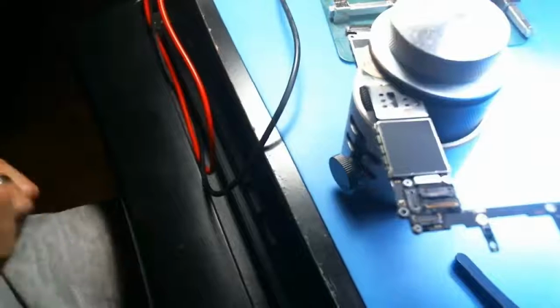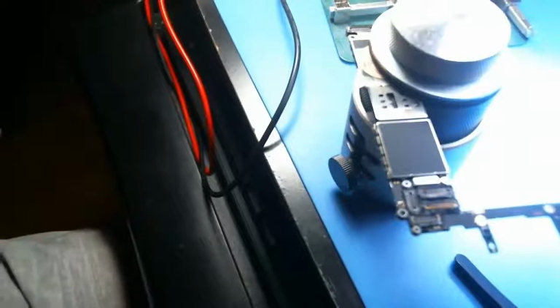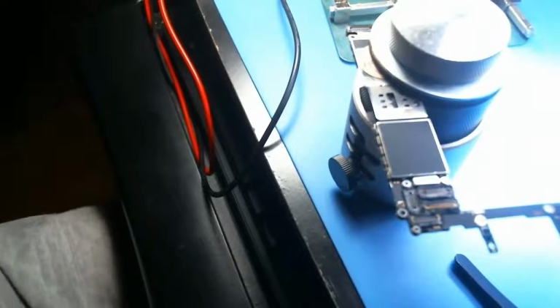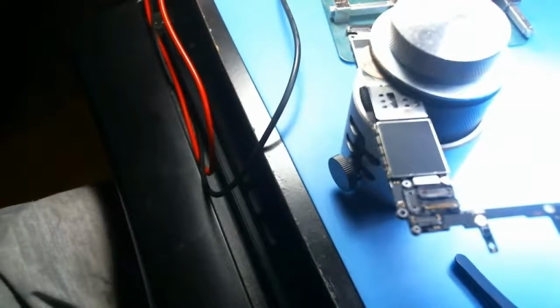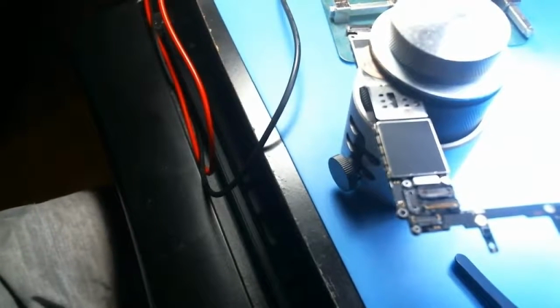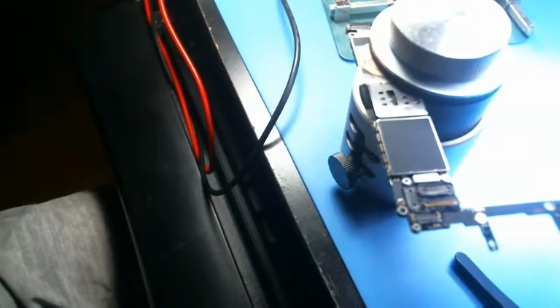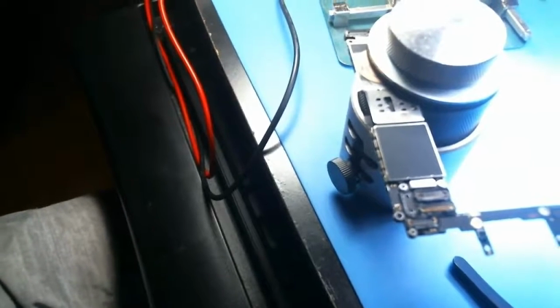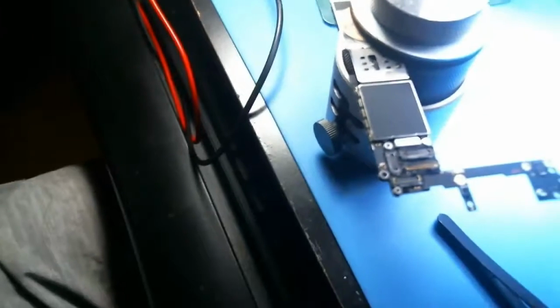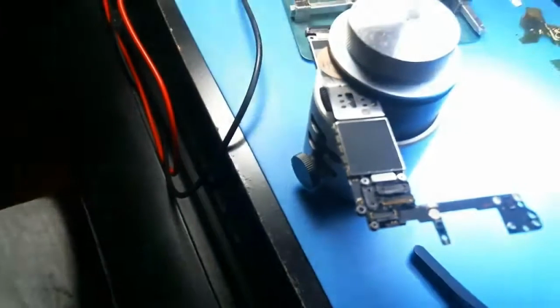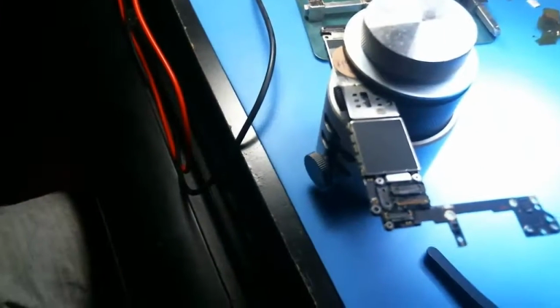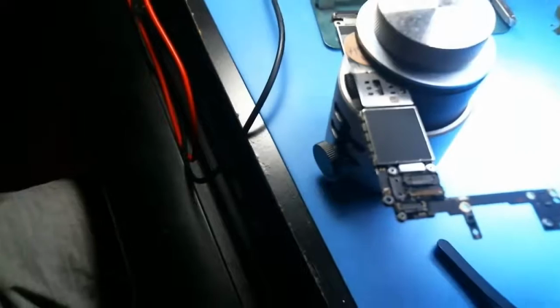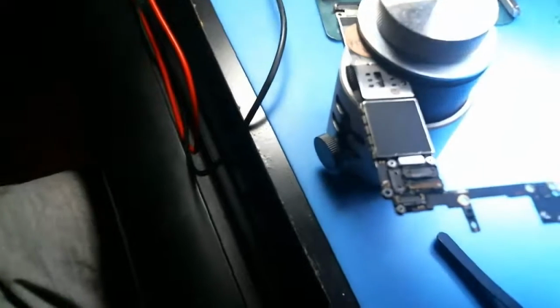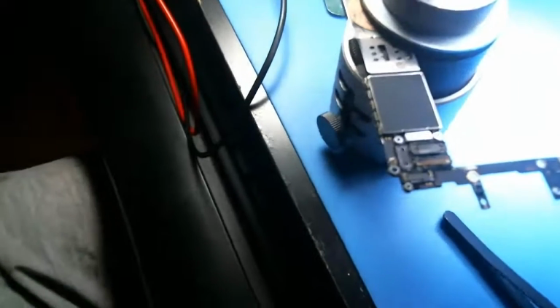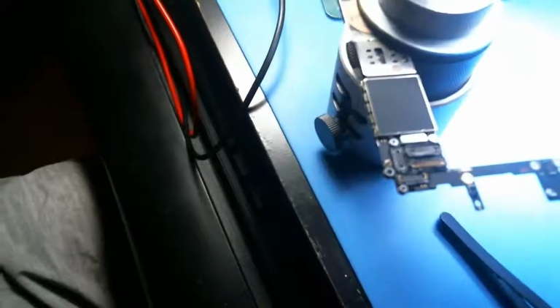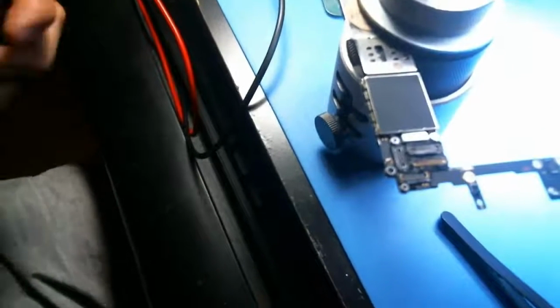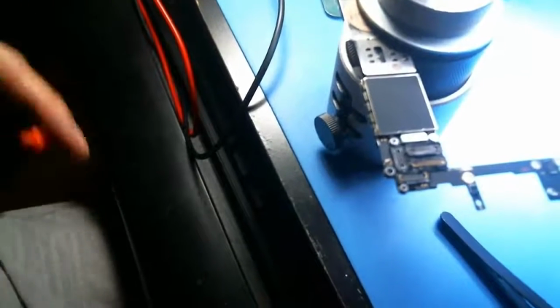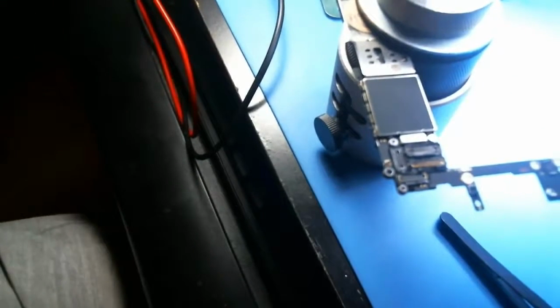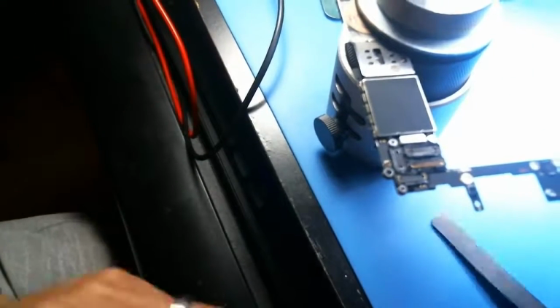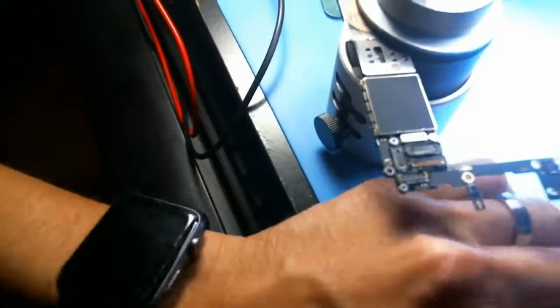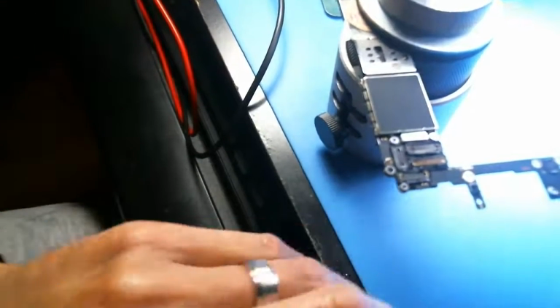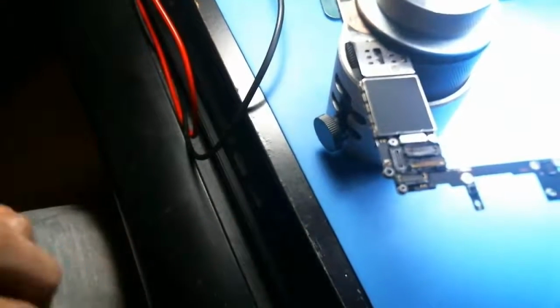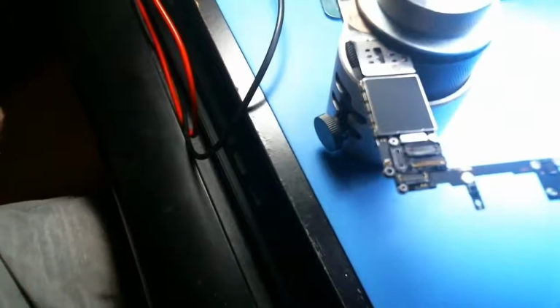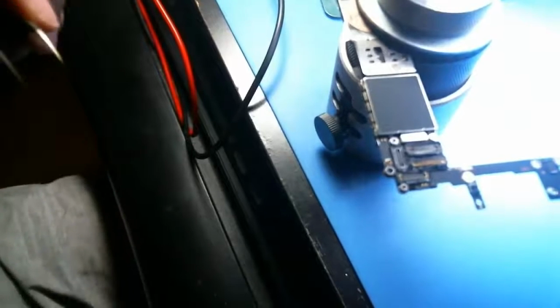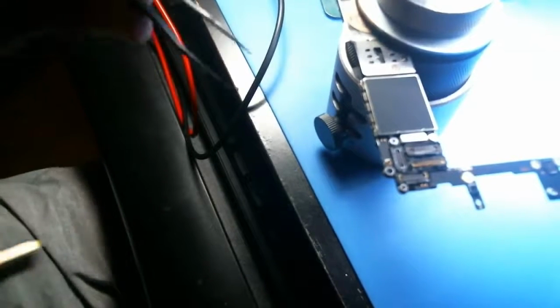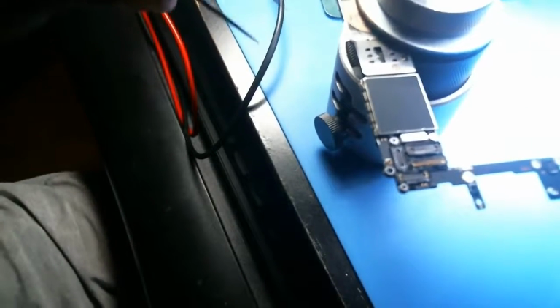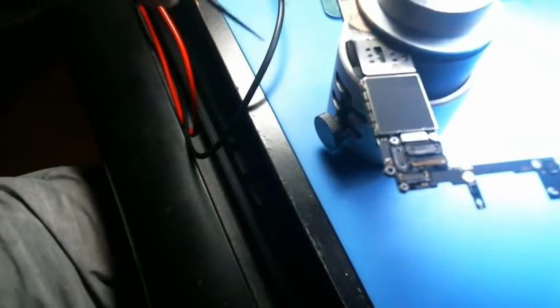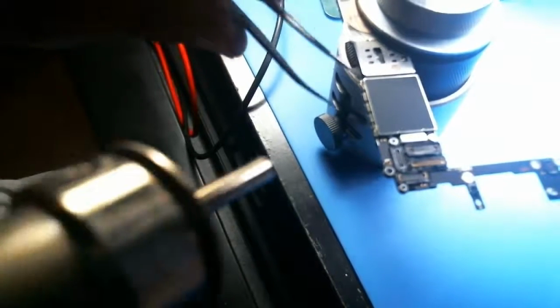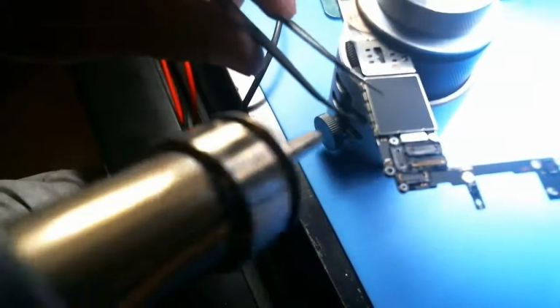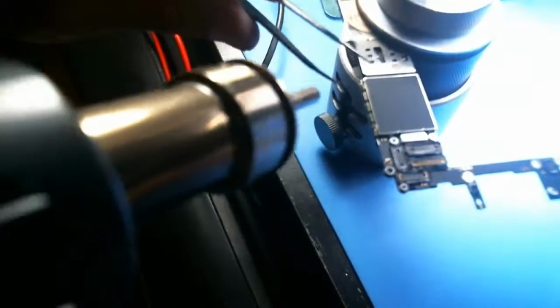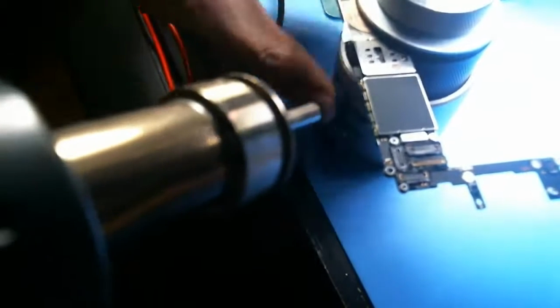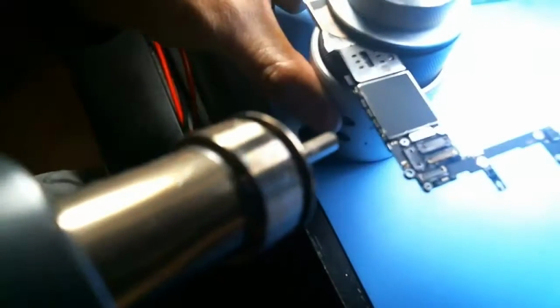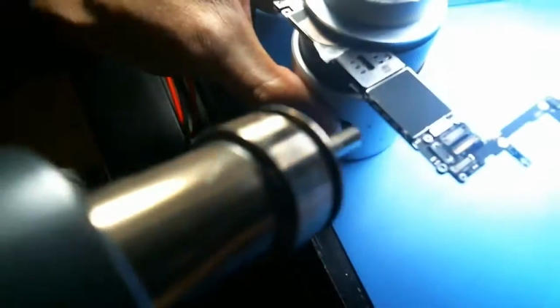Alright, I'm going to remove the shields off of an iPhone 6s. There's really only one shield. I'm going to try to do this without jacking things up.